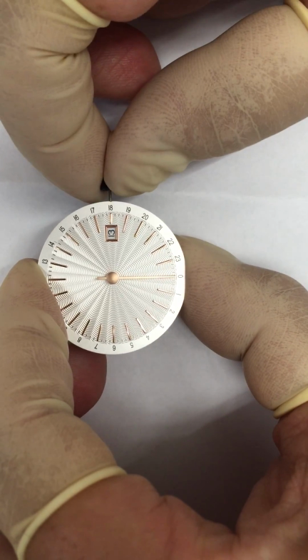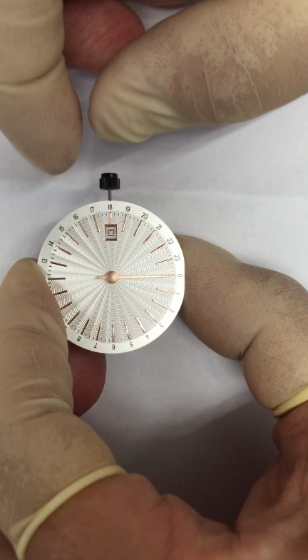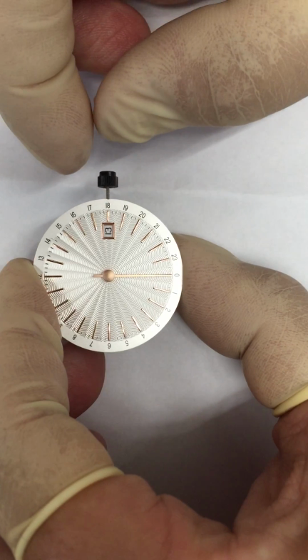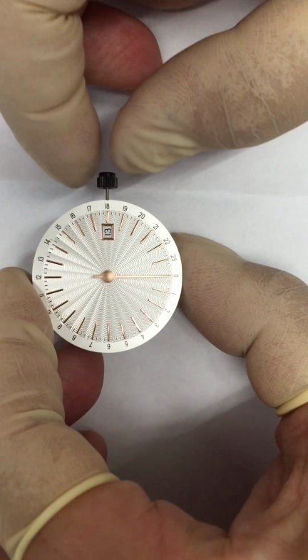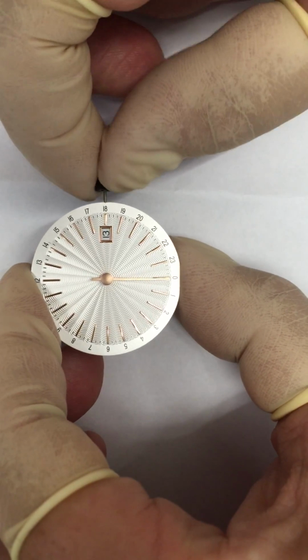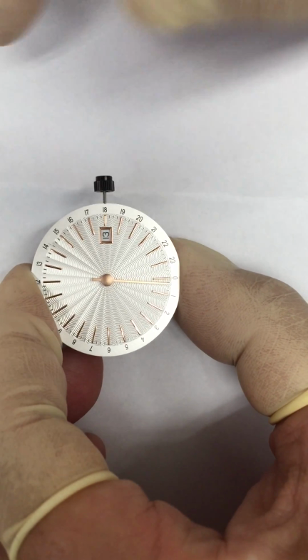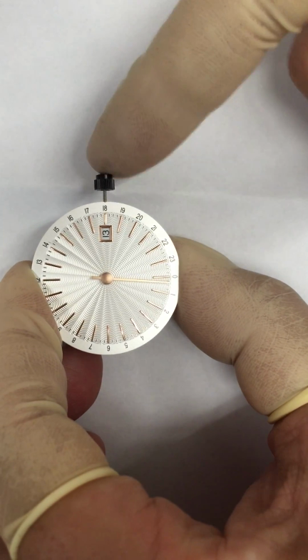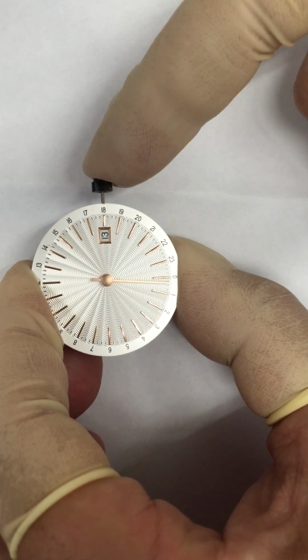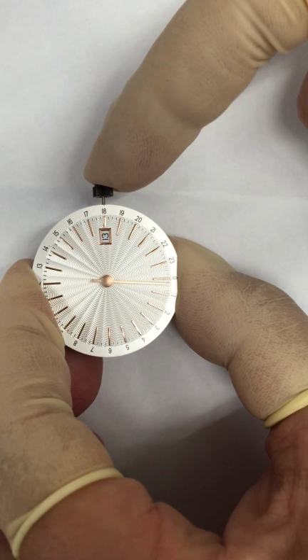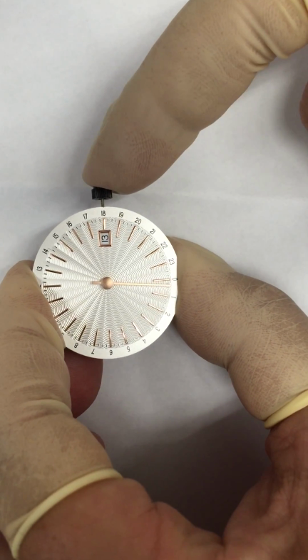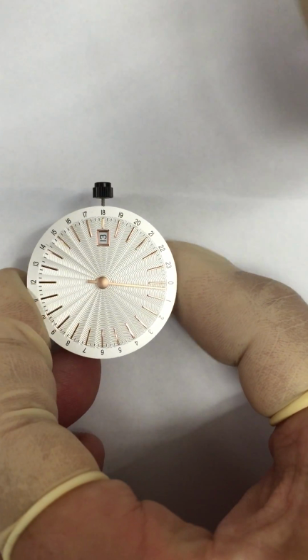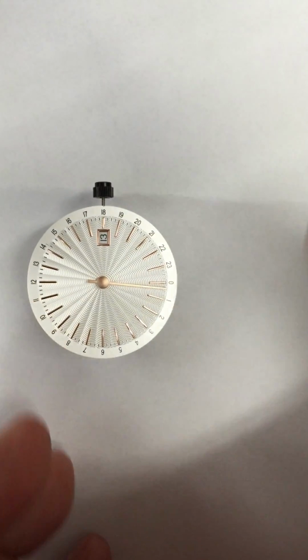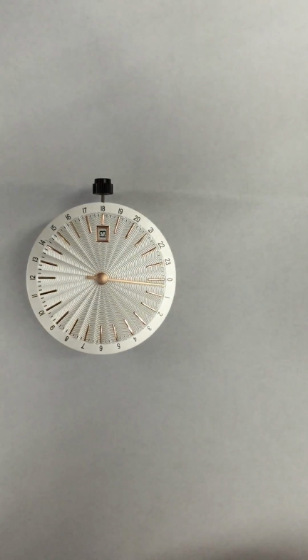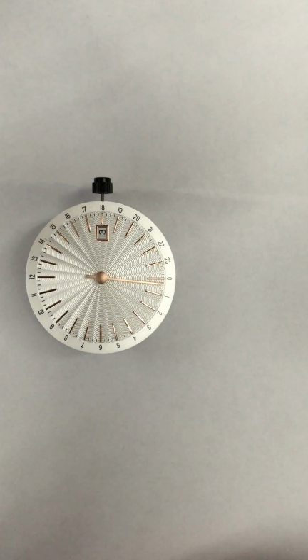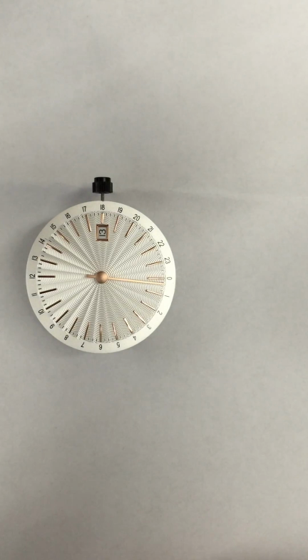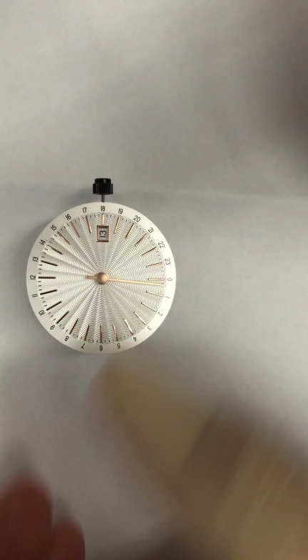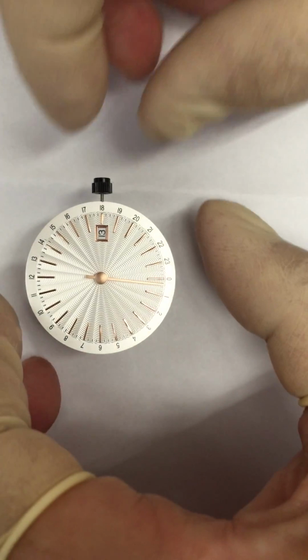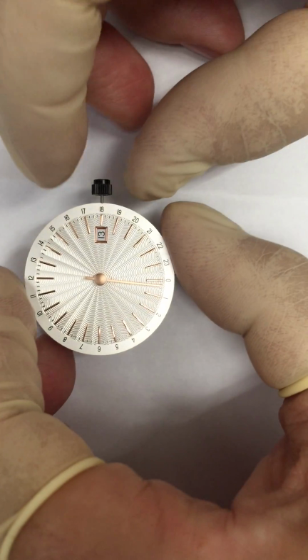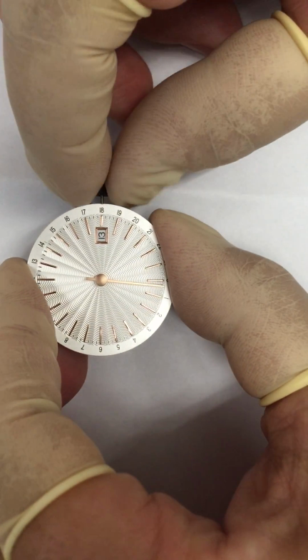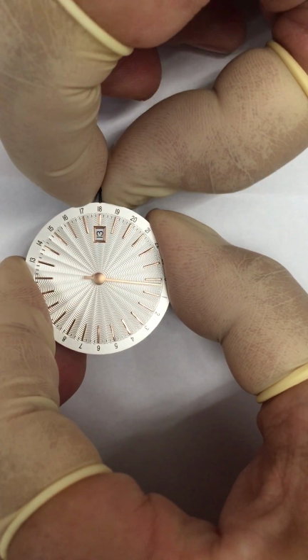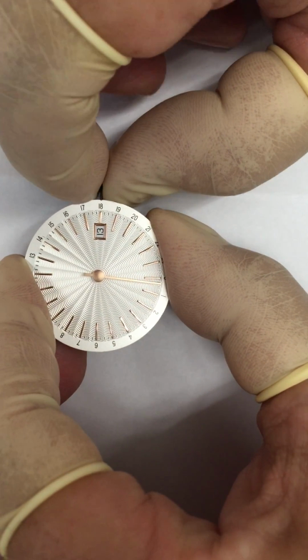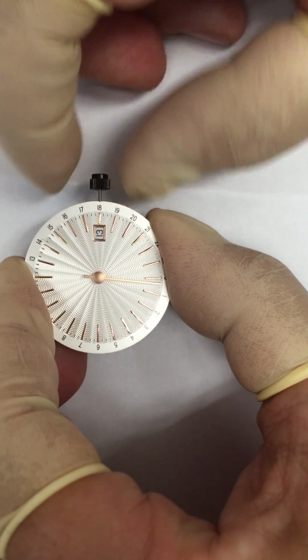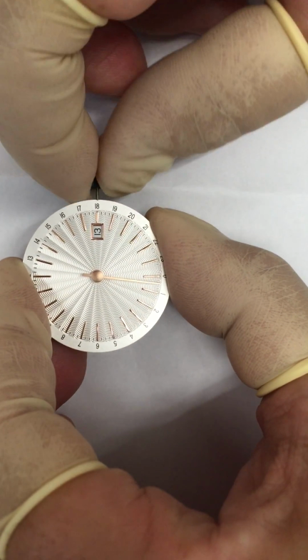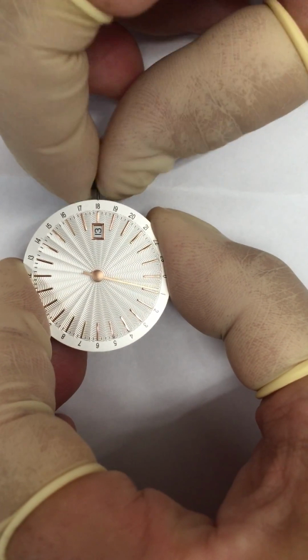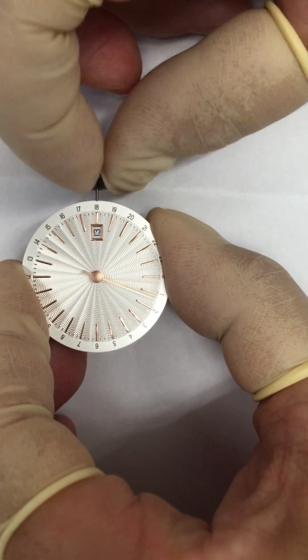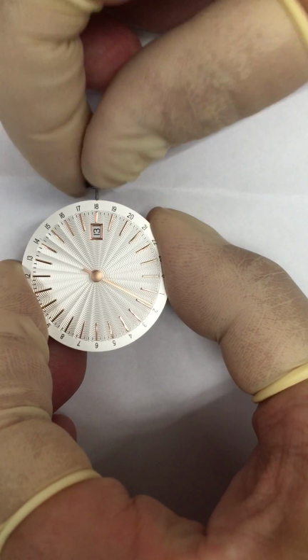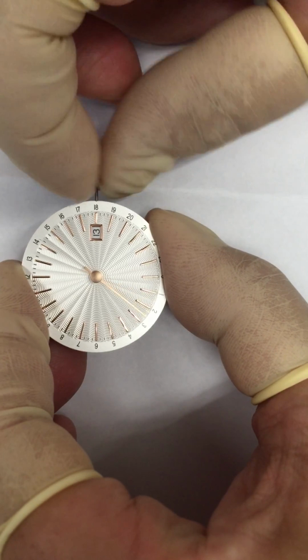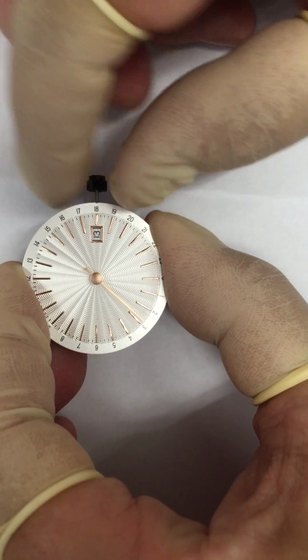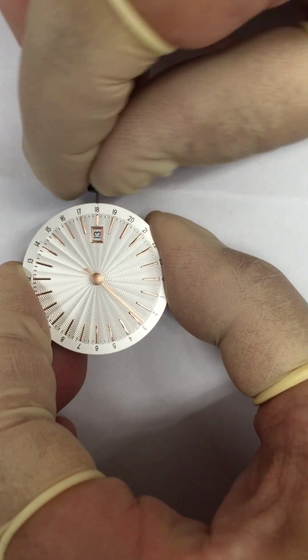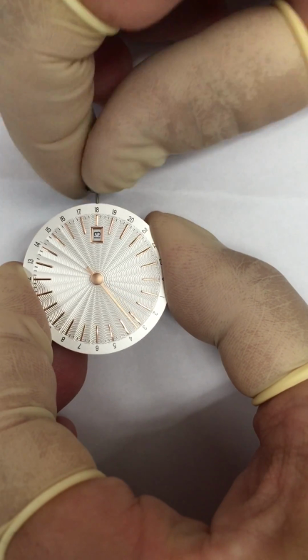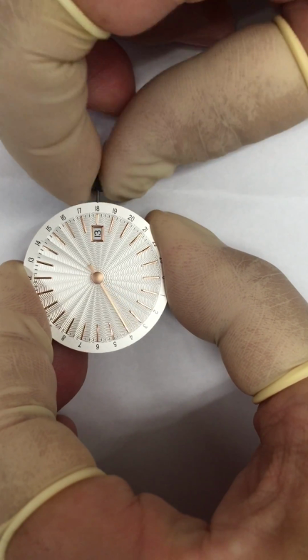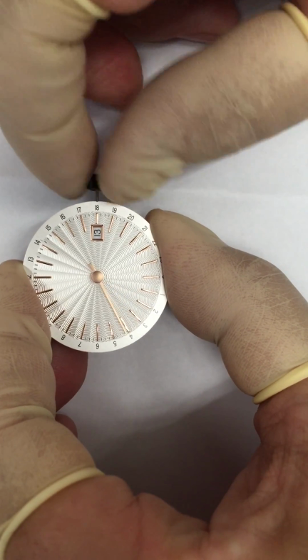Now the switch is at midnight. Pull the stem — the watch works correctly, or just pull and set the correct time I need.